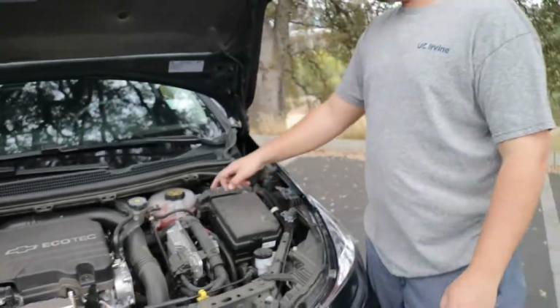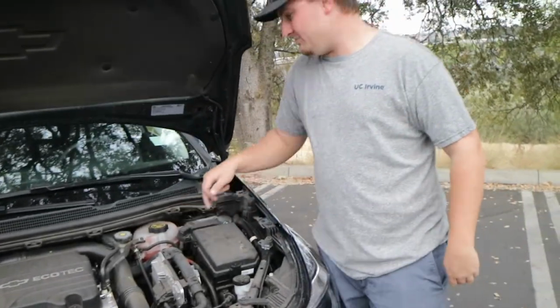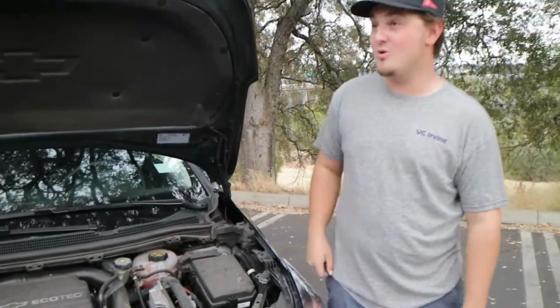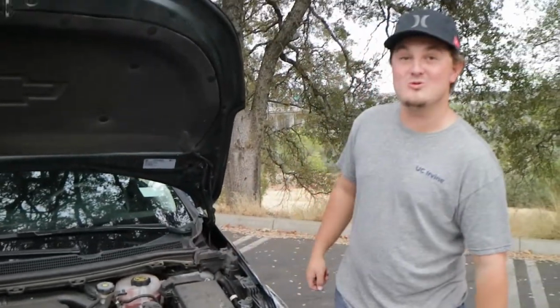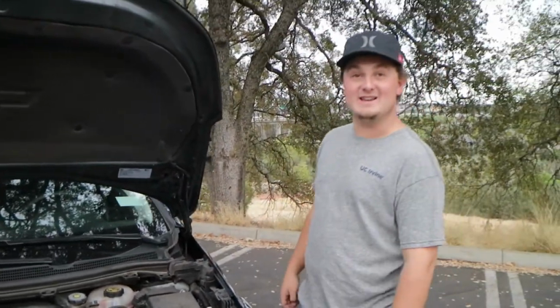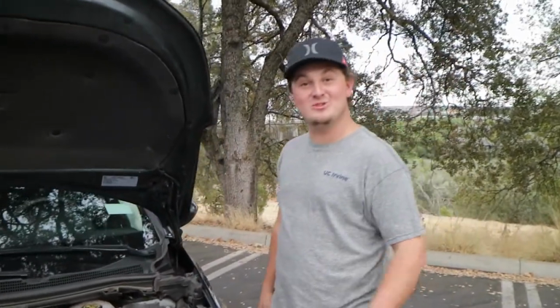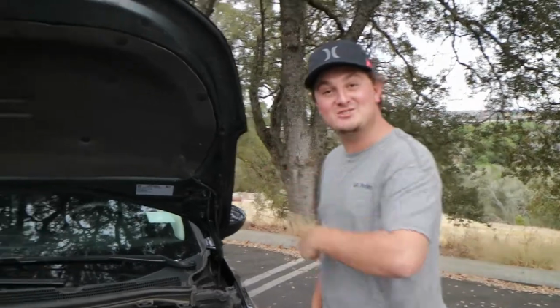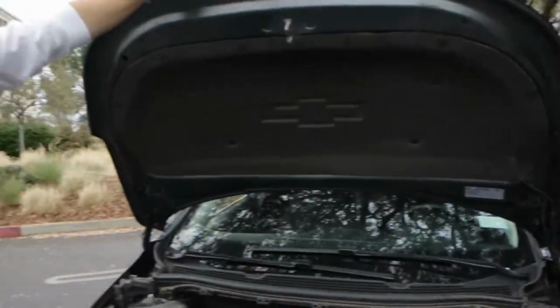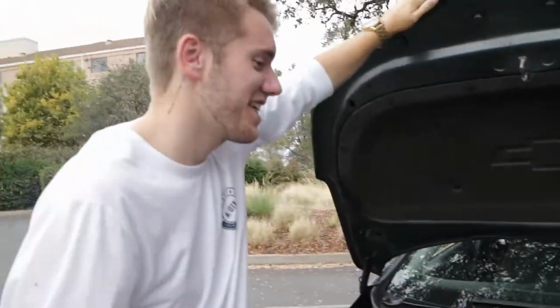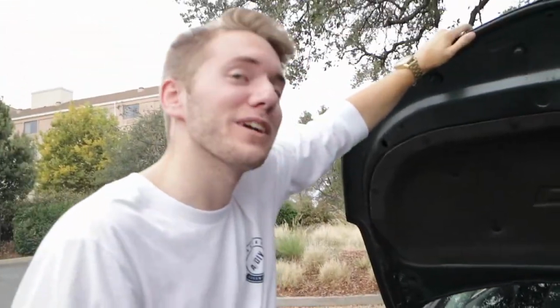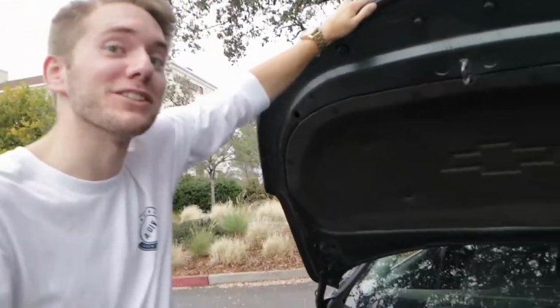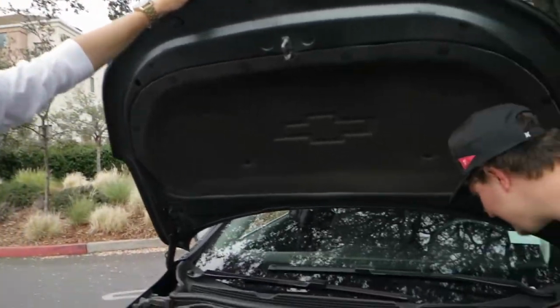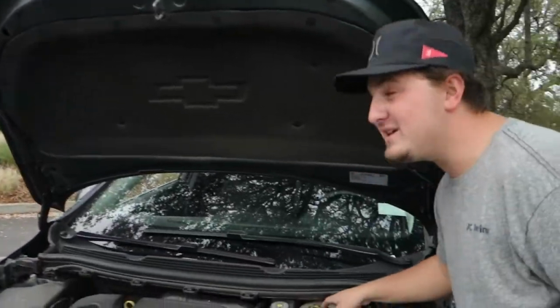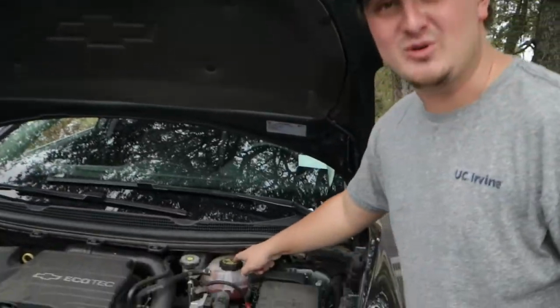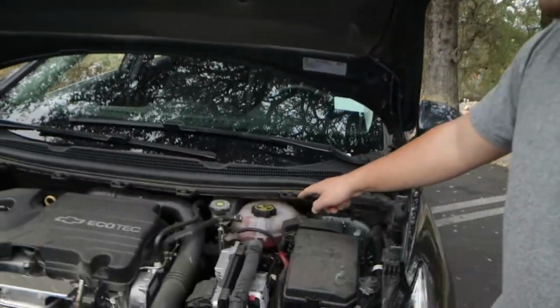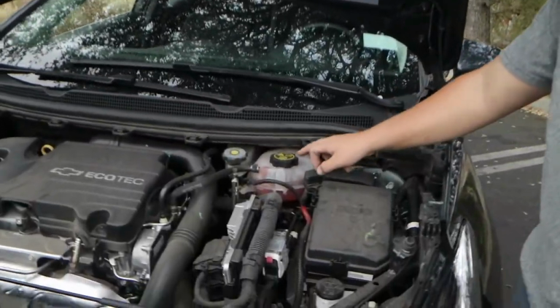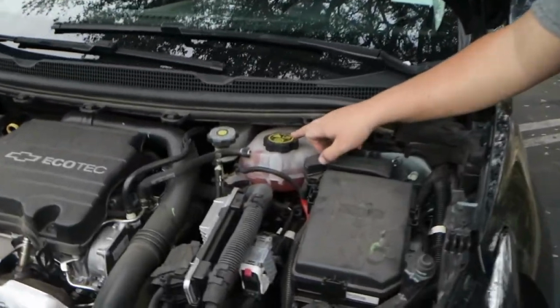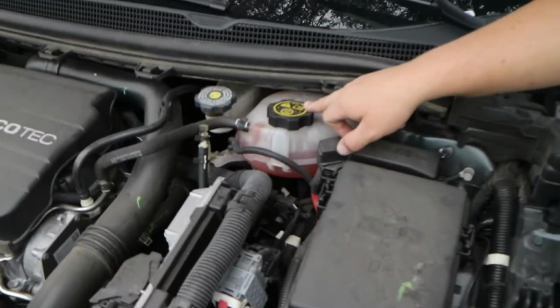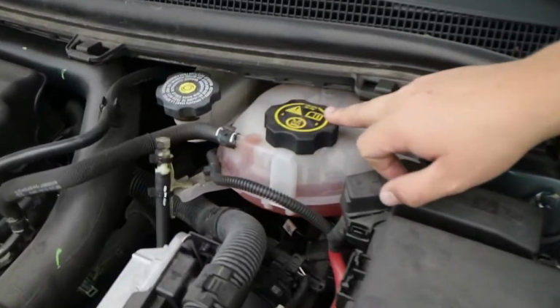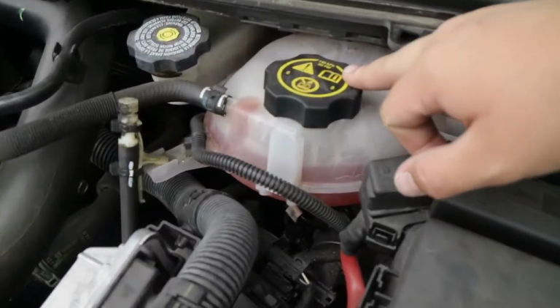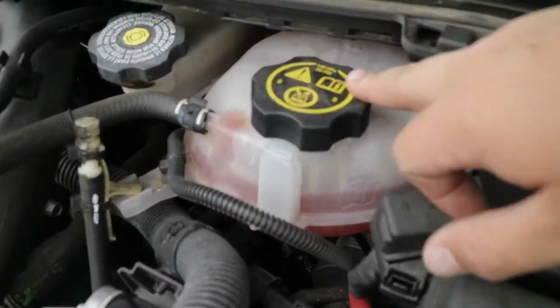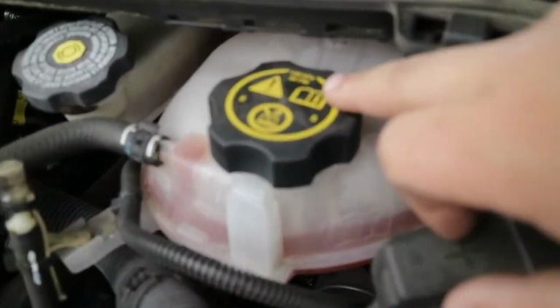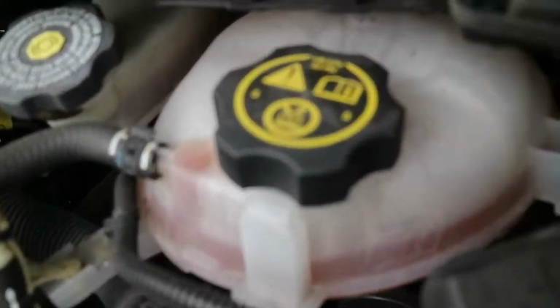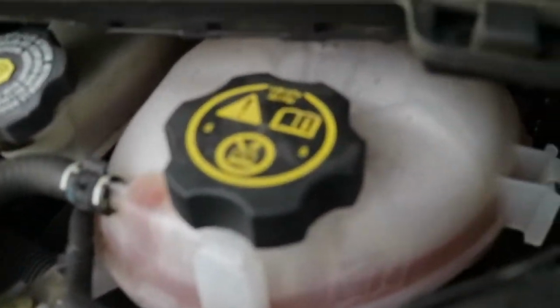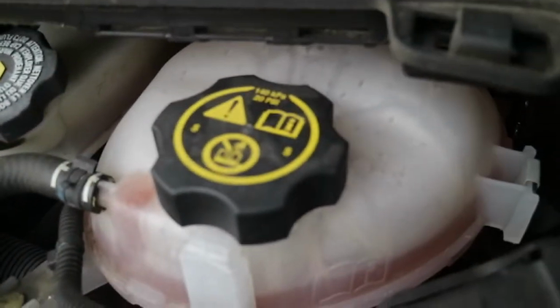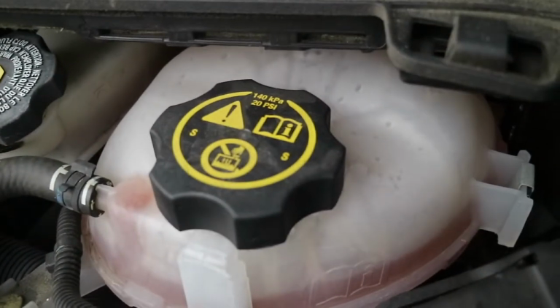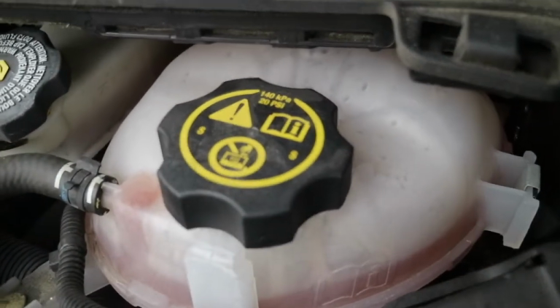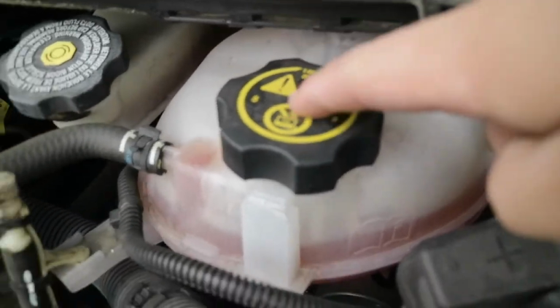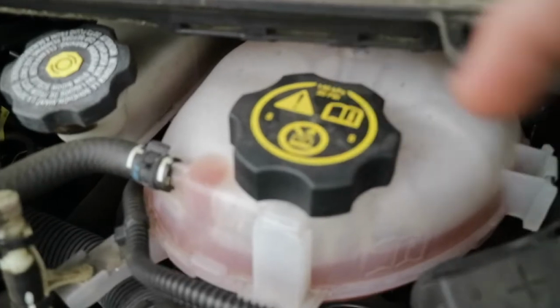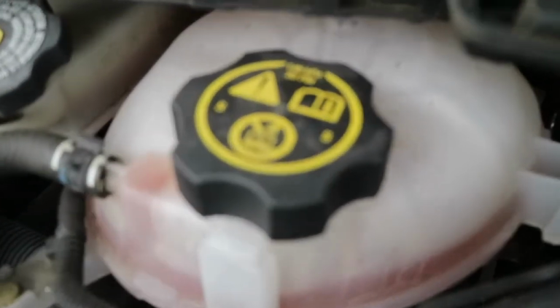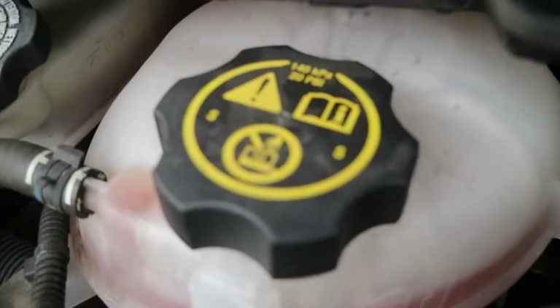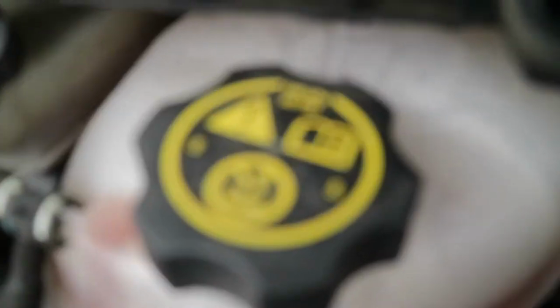That's called a turbo for you kids that don't know. We got 20 psi of boost — 20 psi, right there.